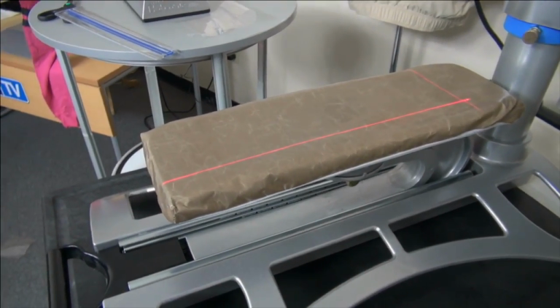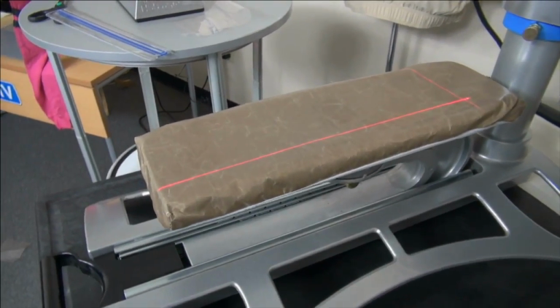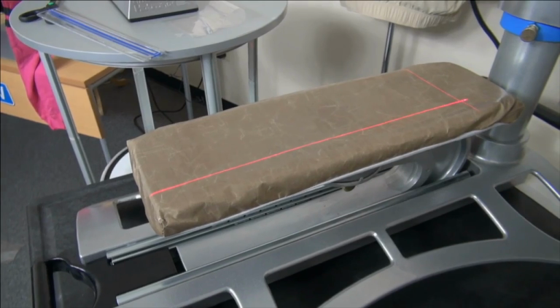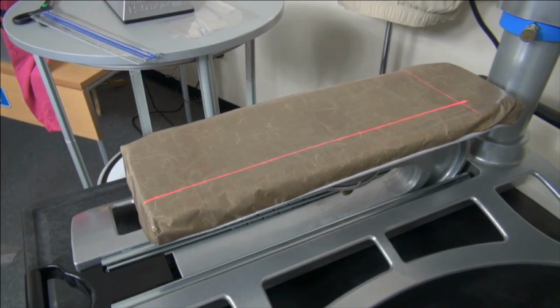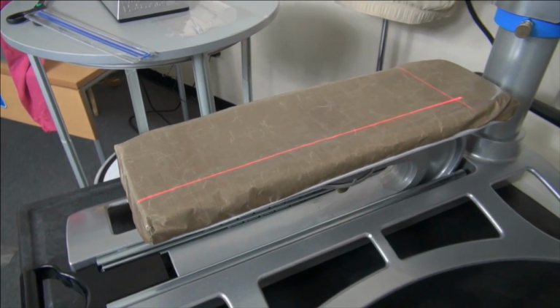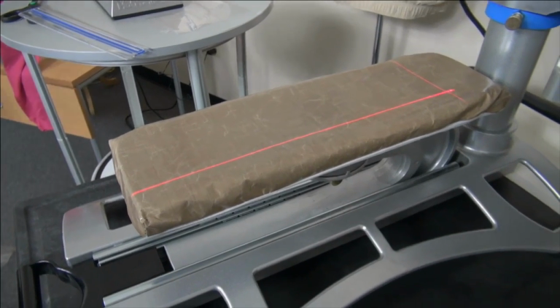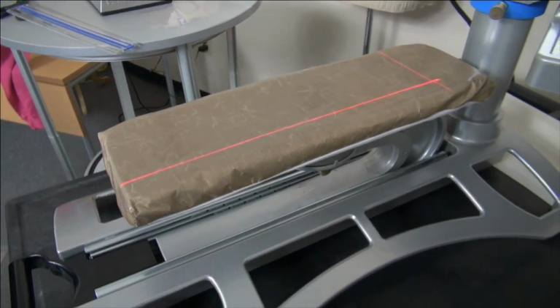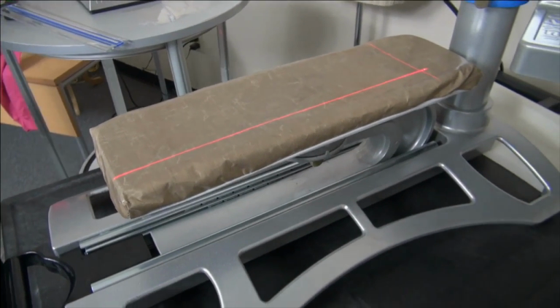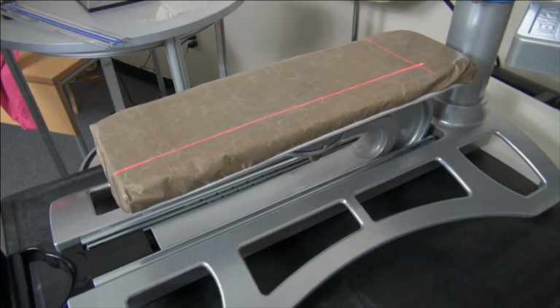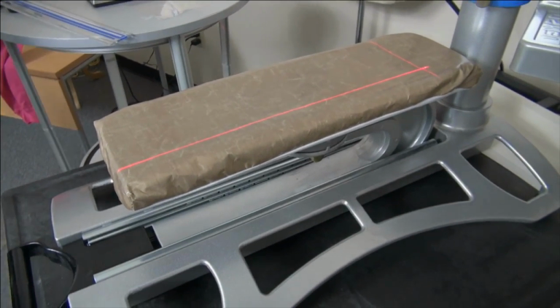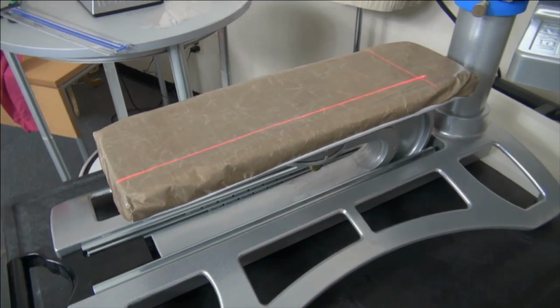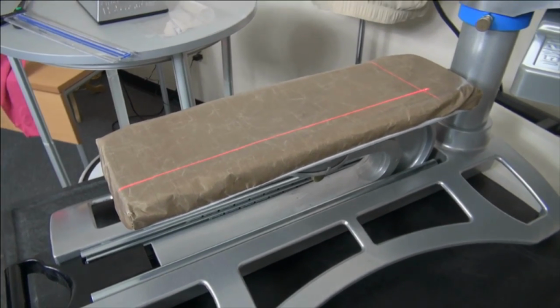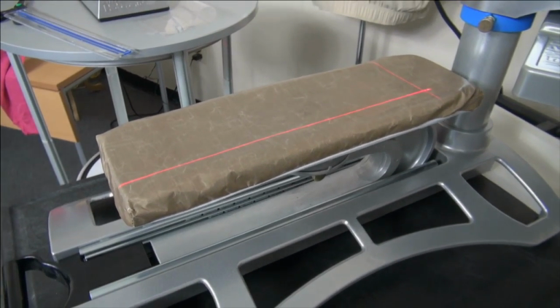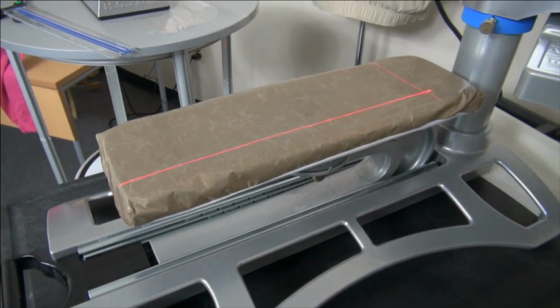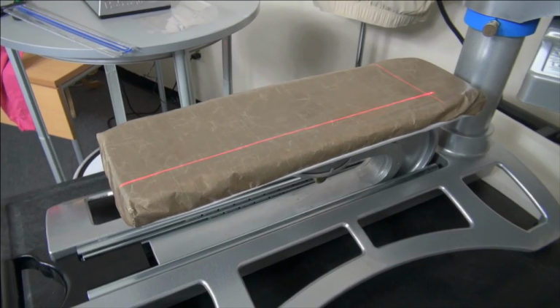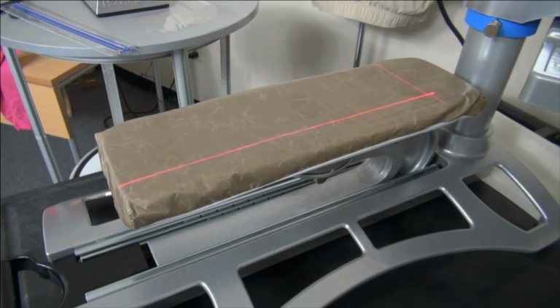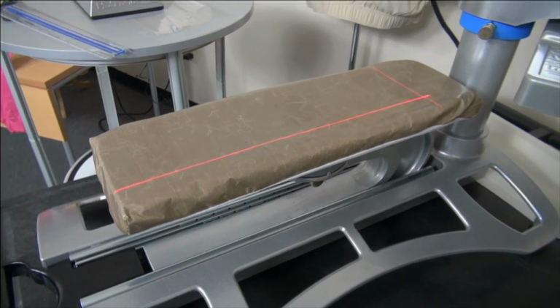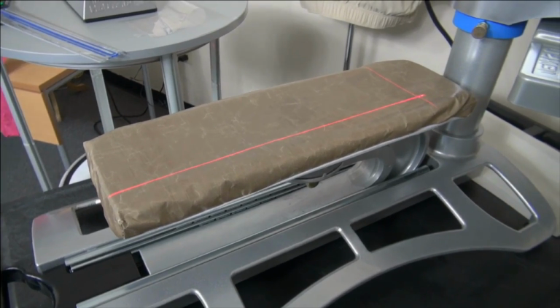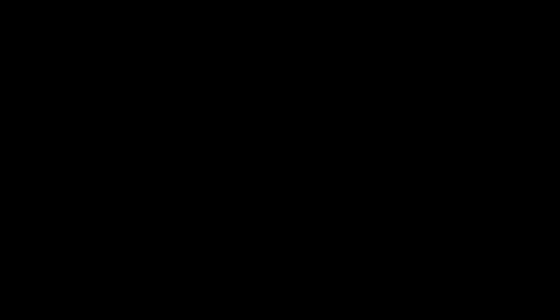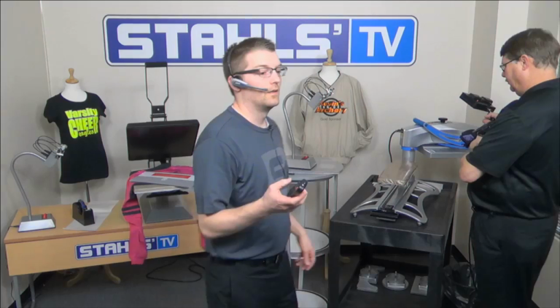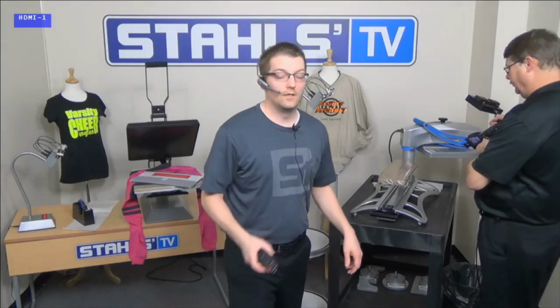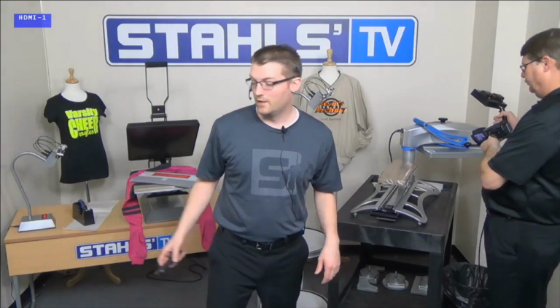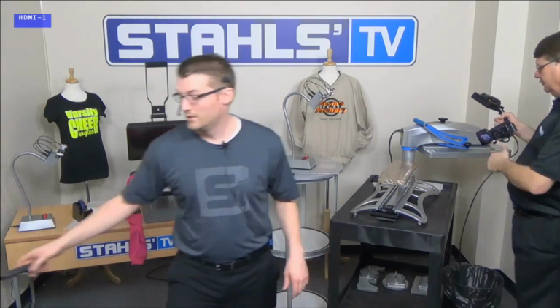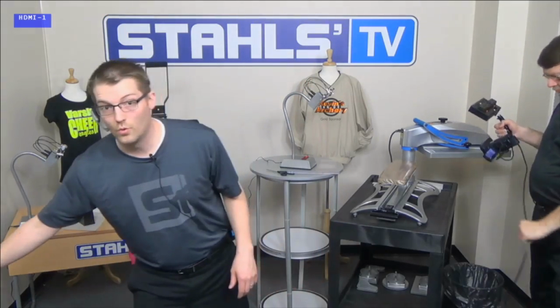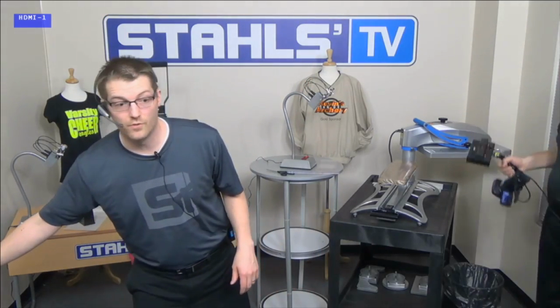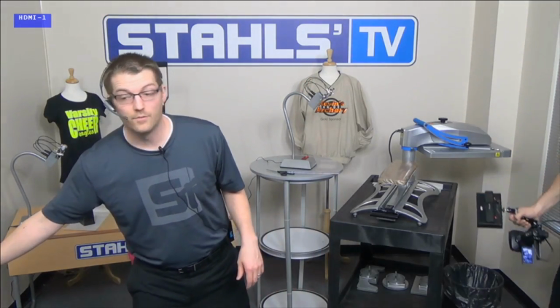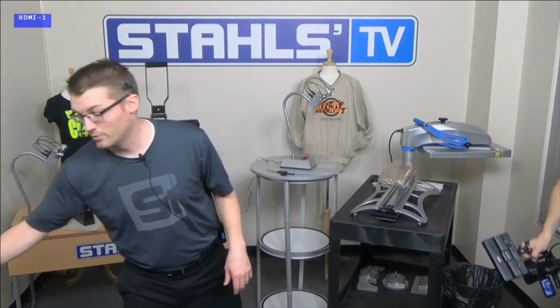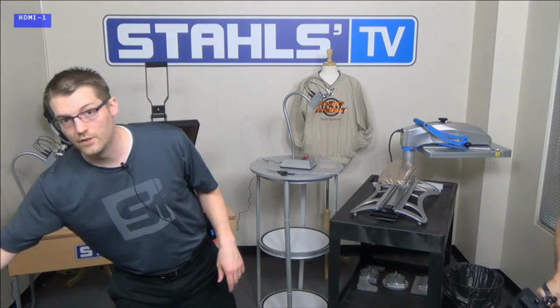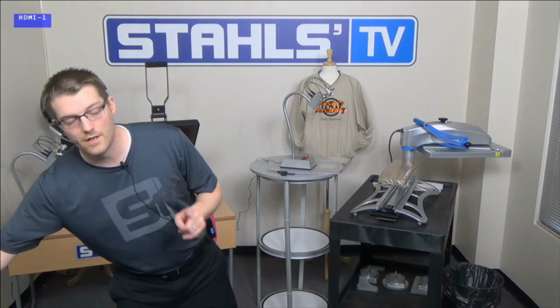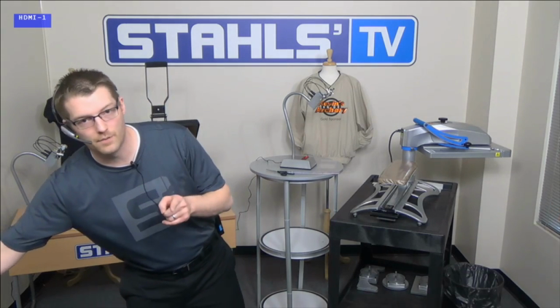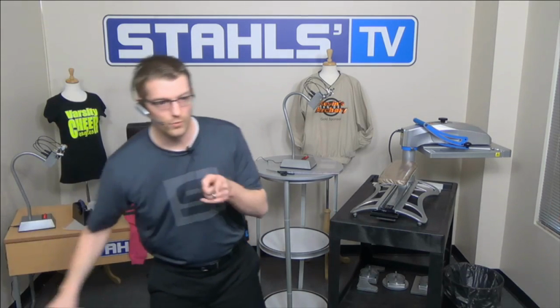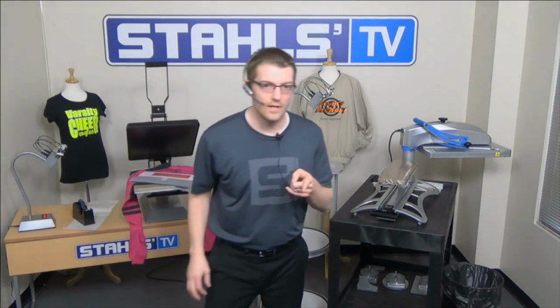We're getting close to concluding what I had to present today. Are there any additional questions from the group? I have a name and number application I want to show you next.